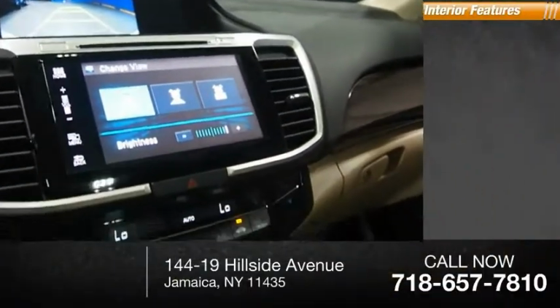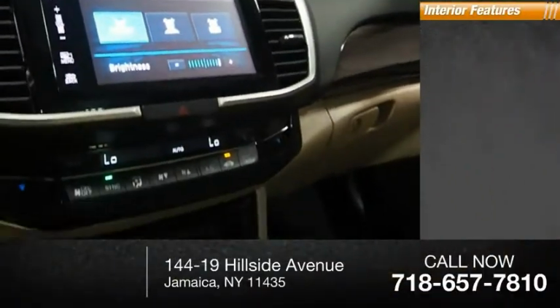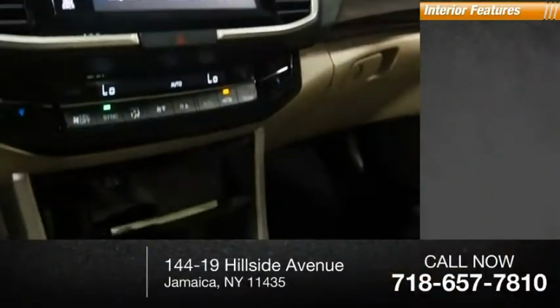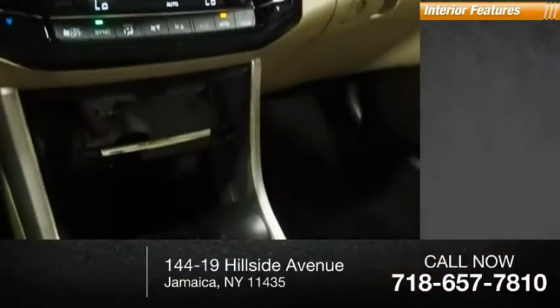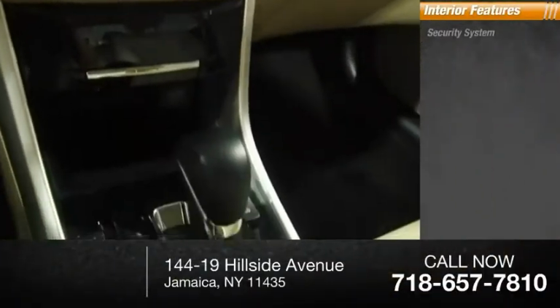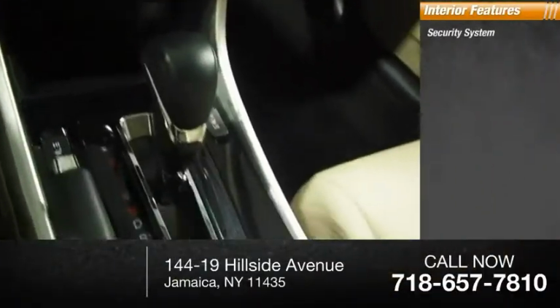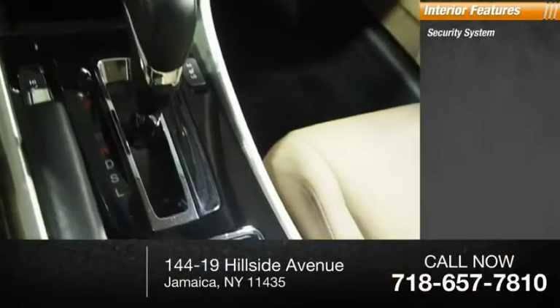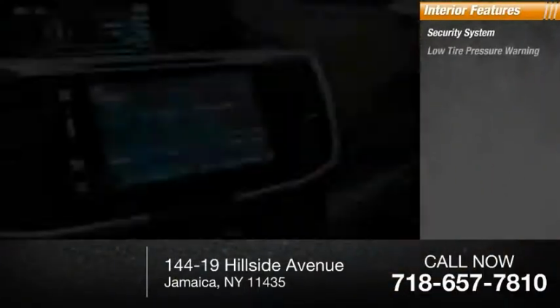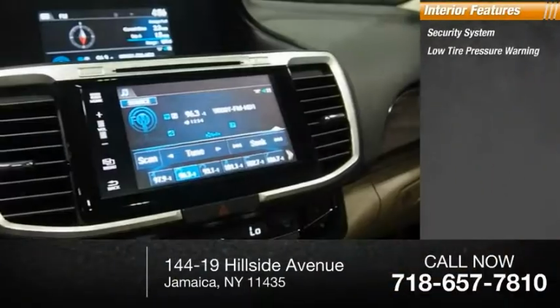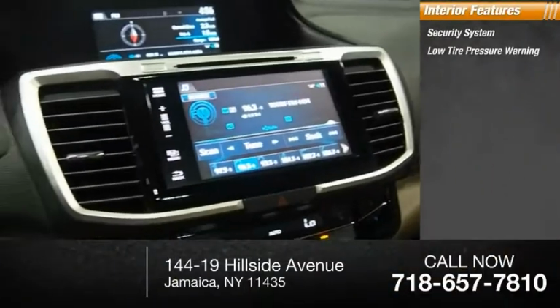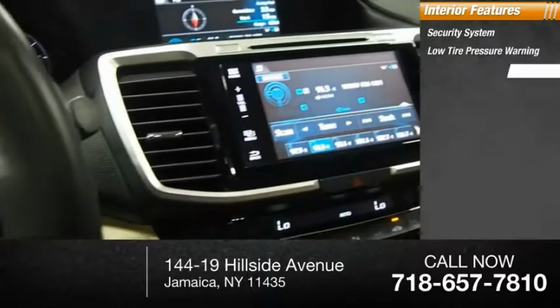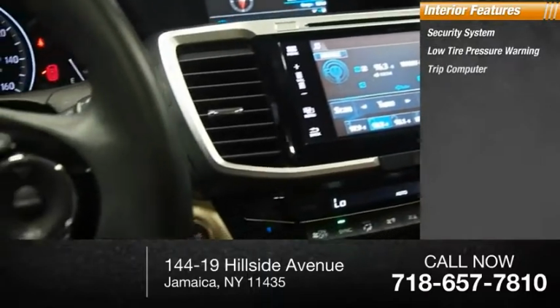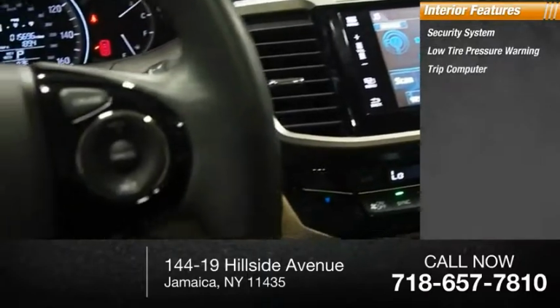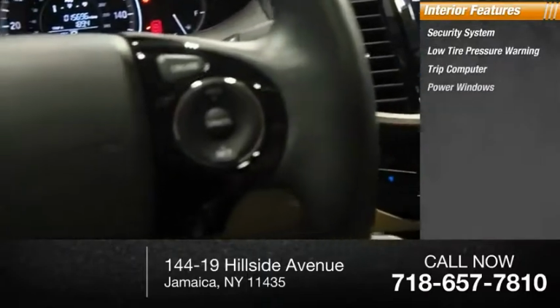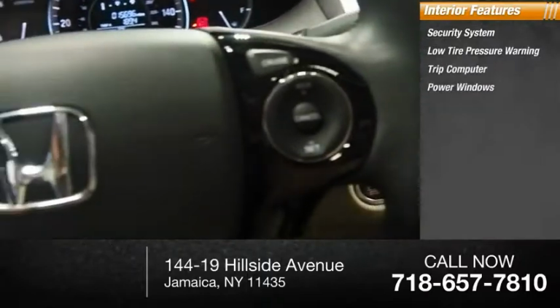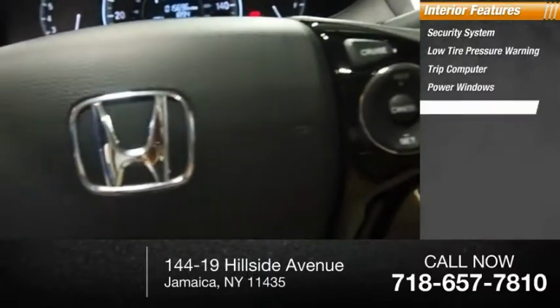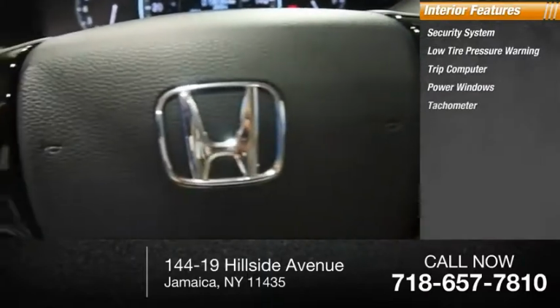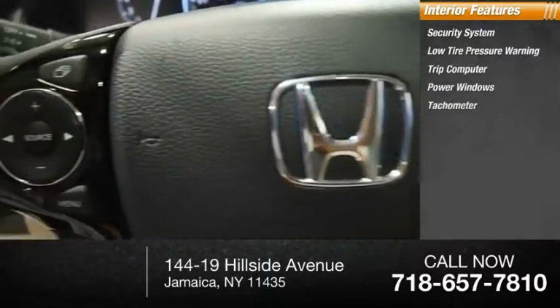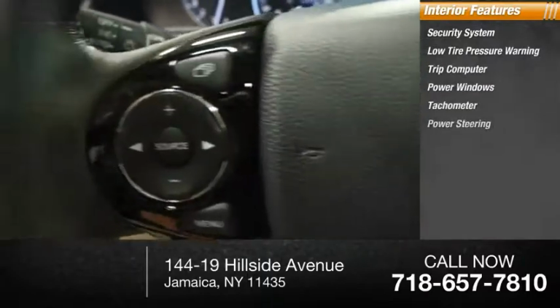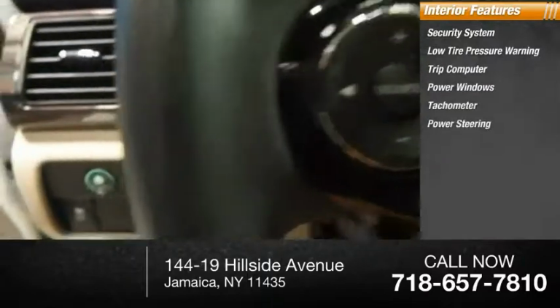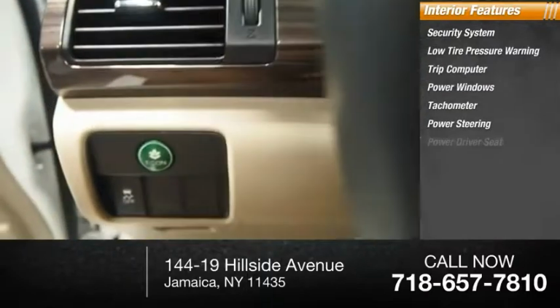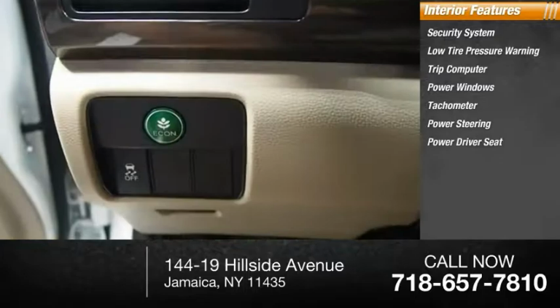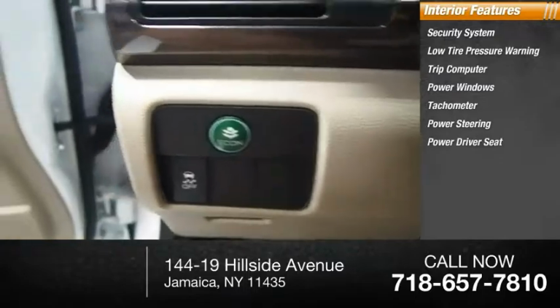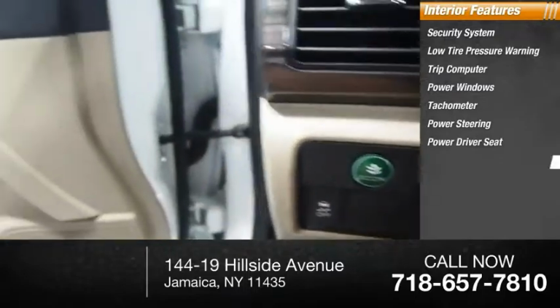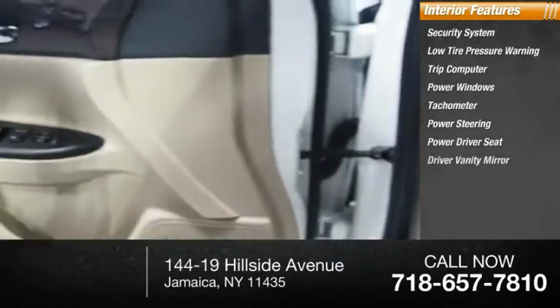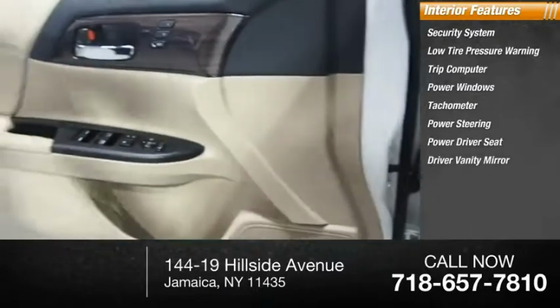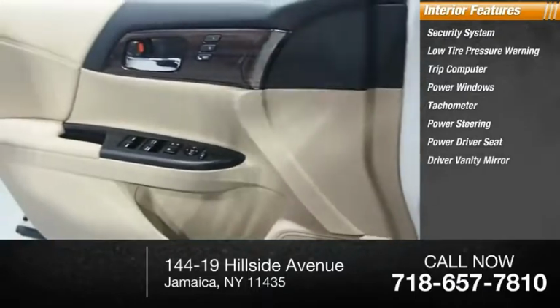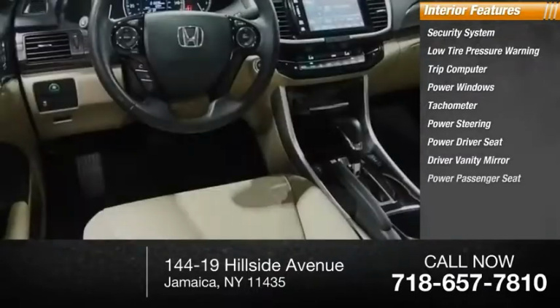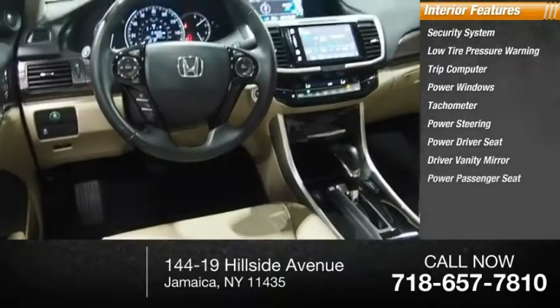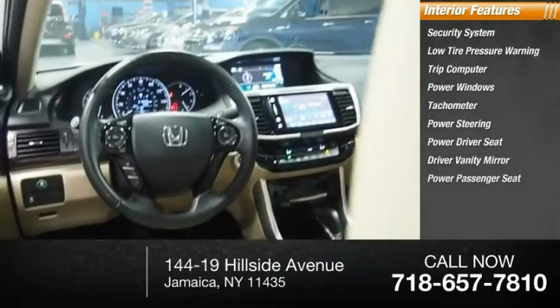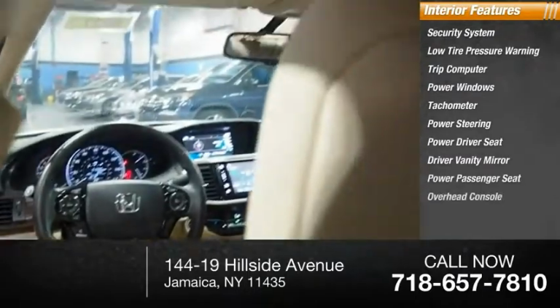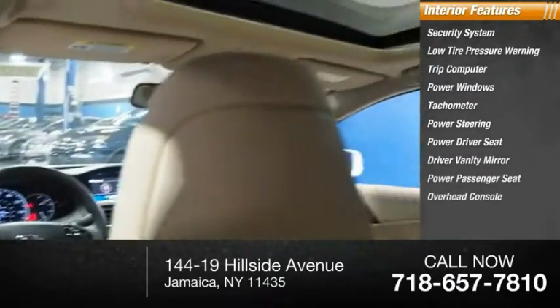Inside you'll find a security system, low tire pressure warning, trip computer, power windows, tachometer, power steering, power driver seat, driver vanity mirror, power passenger seat, and overhead console.